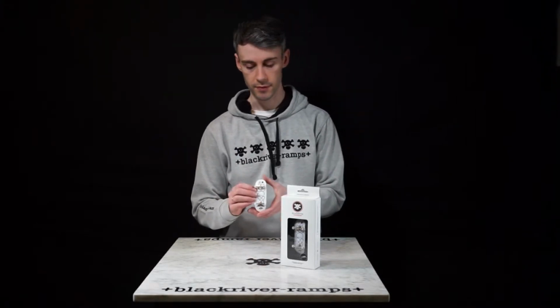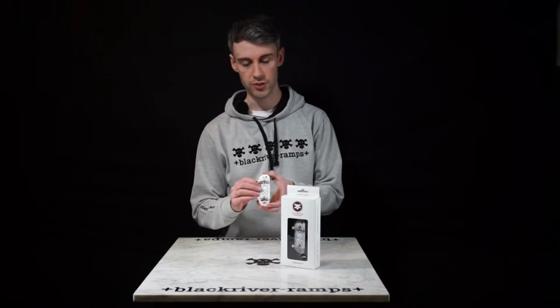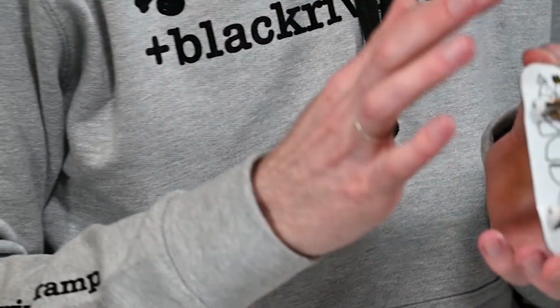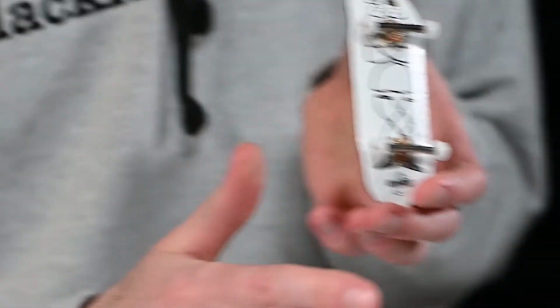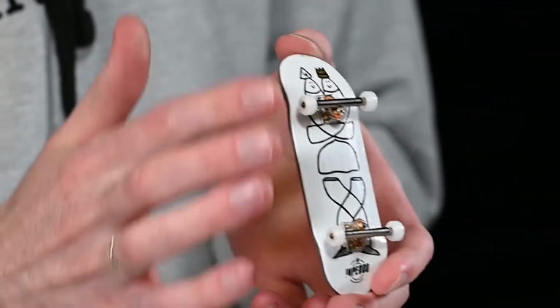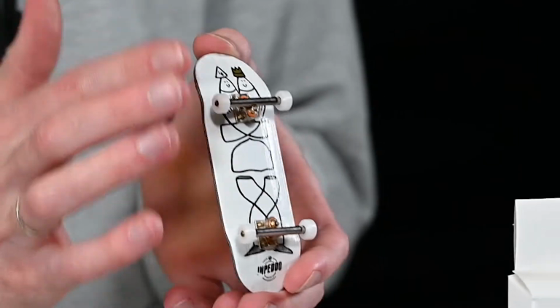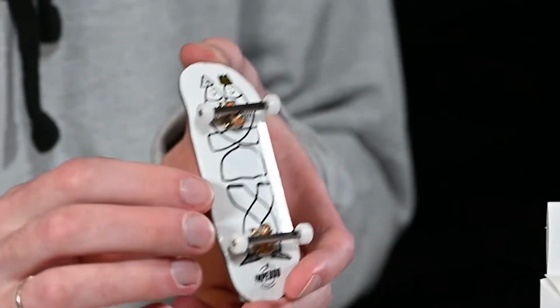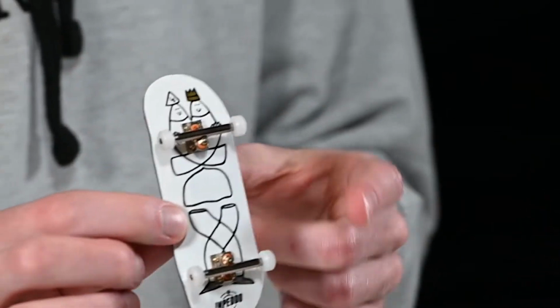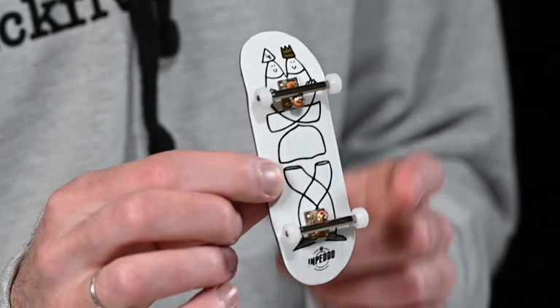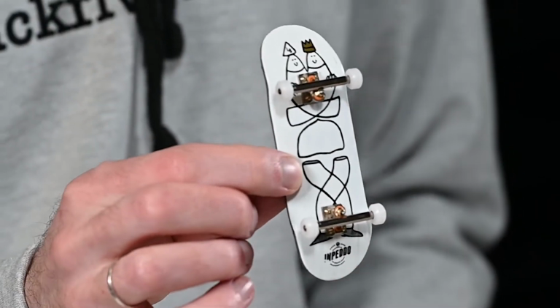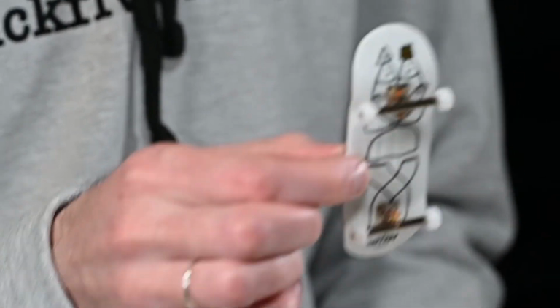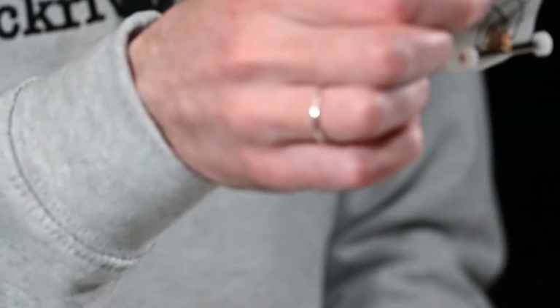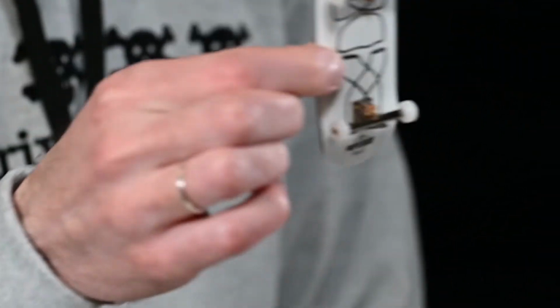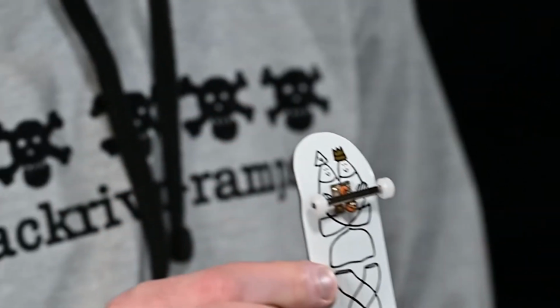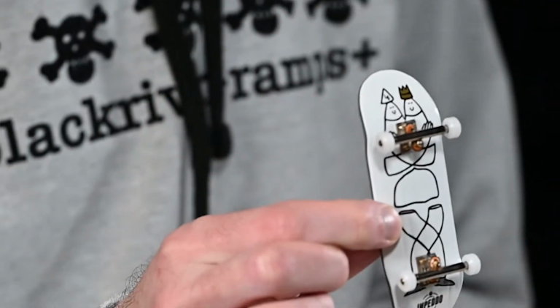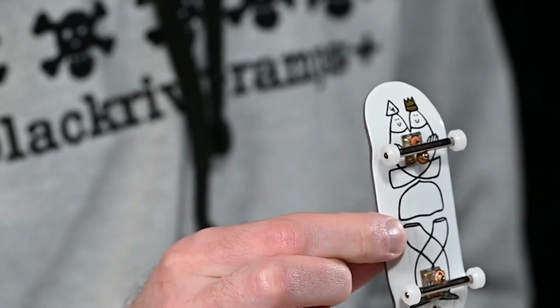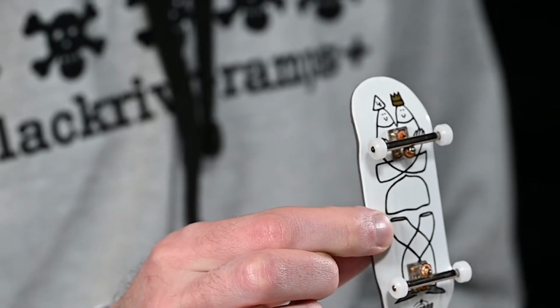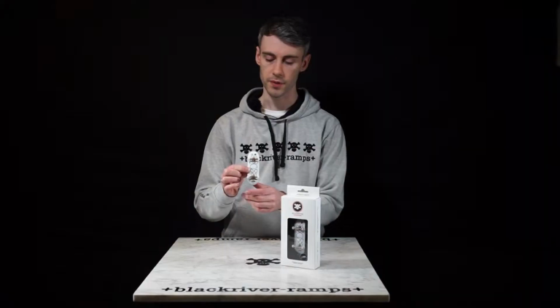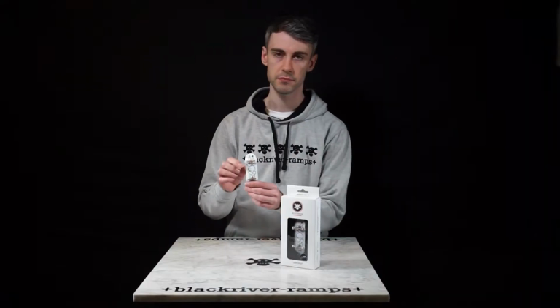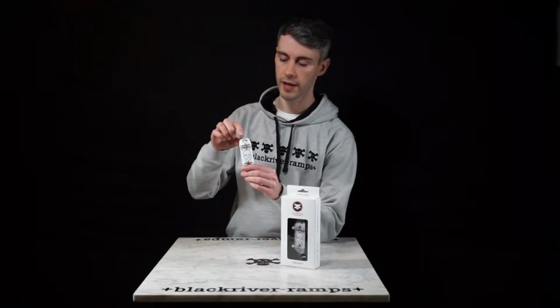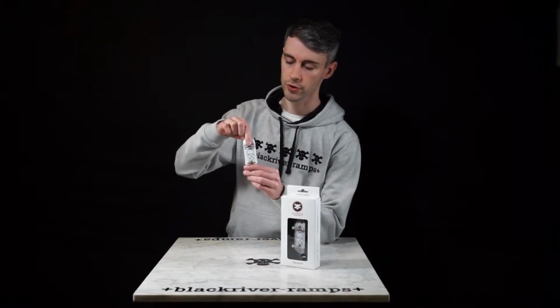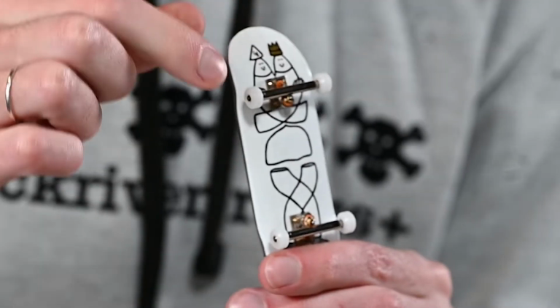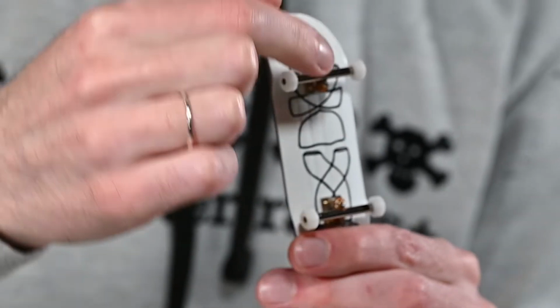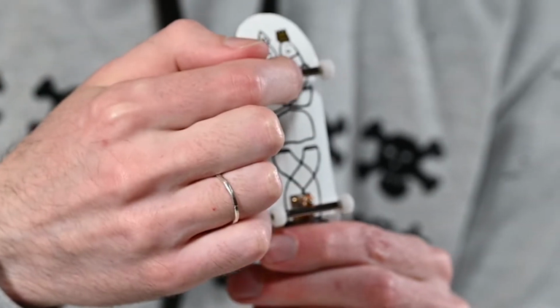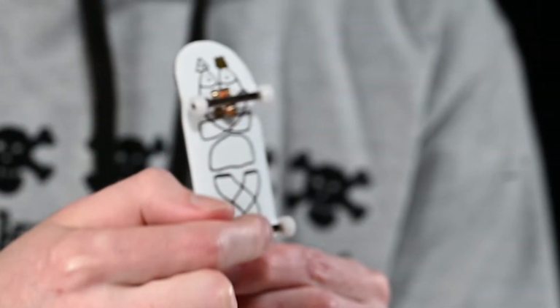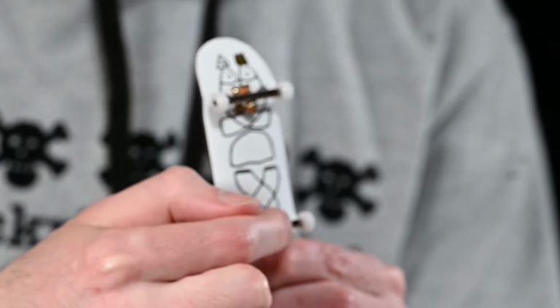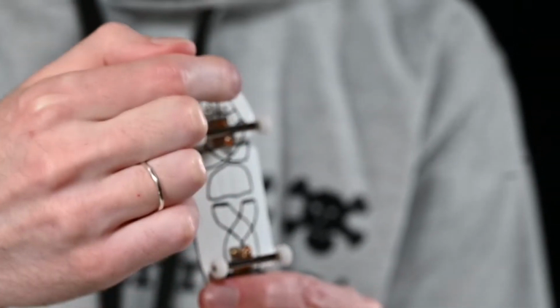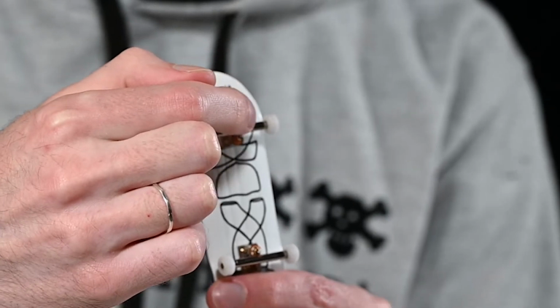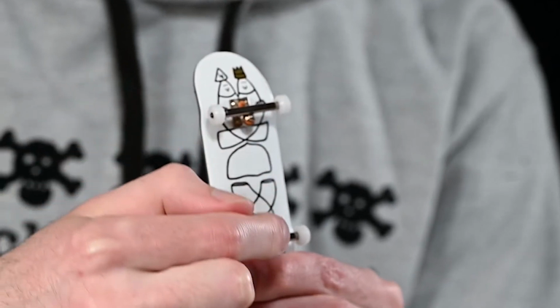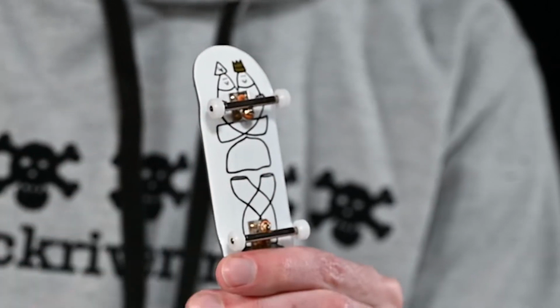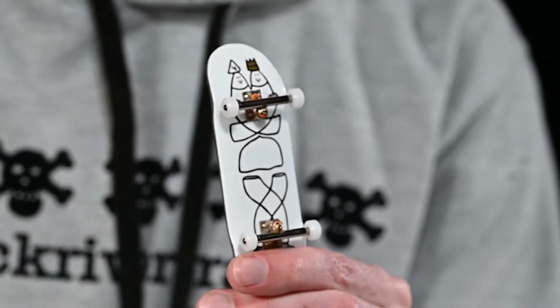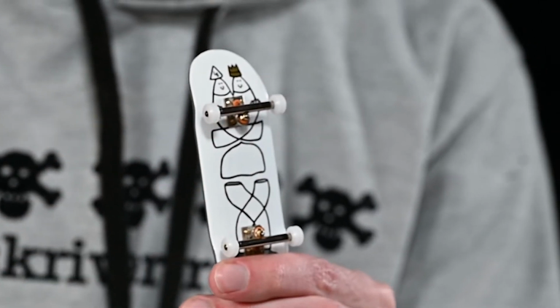Of course we've got the board. This board has a graphic on it and it looks like it's 32mm wide. Then we have the trucks — these are the metal parts at the top and the bottom of the board.